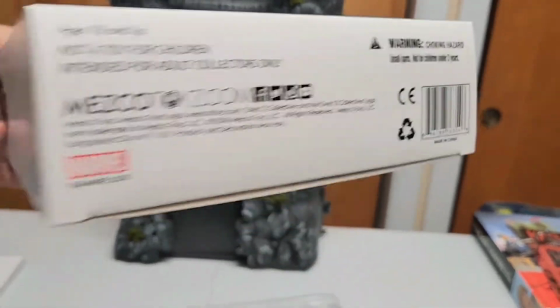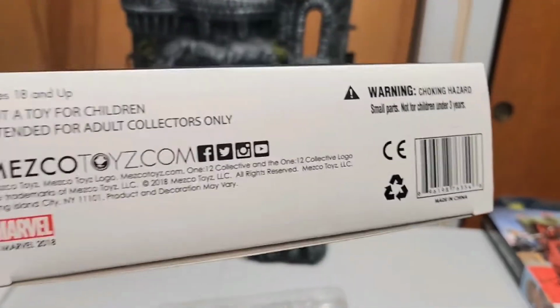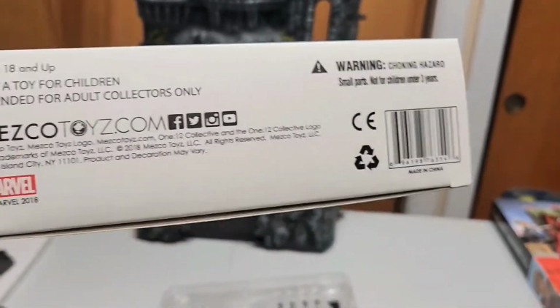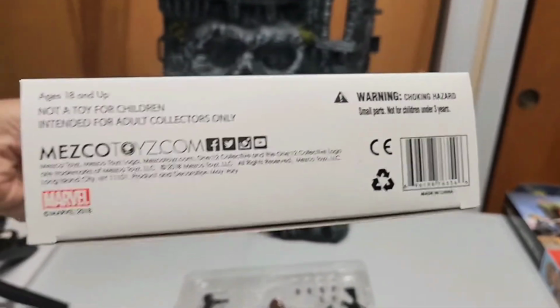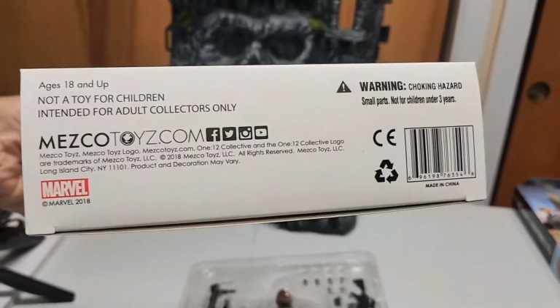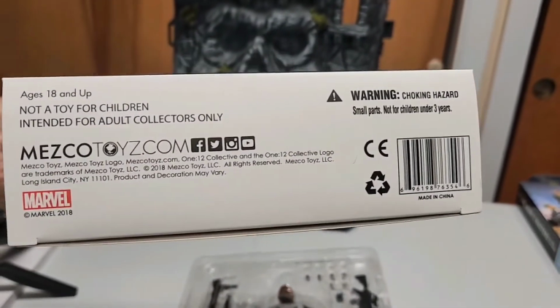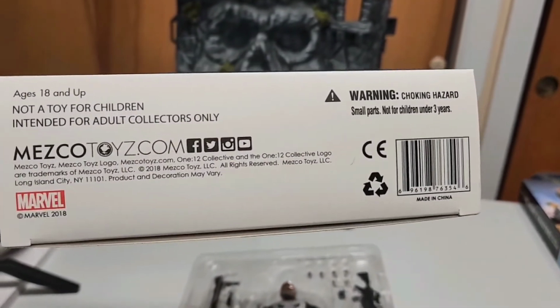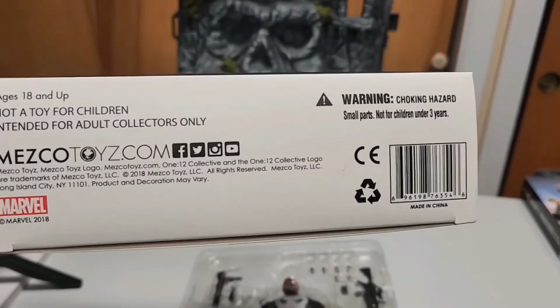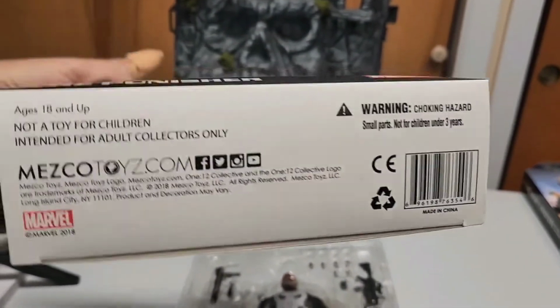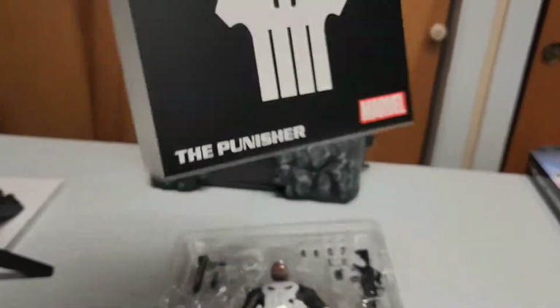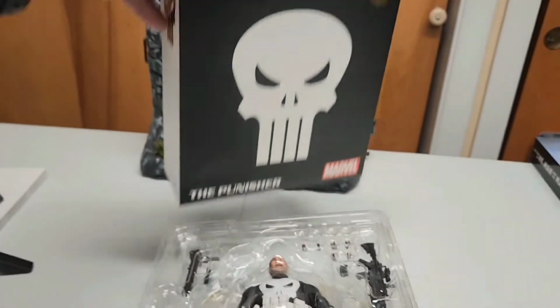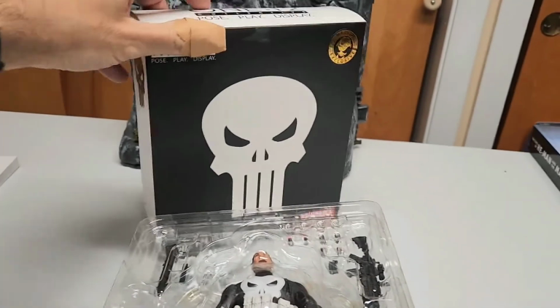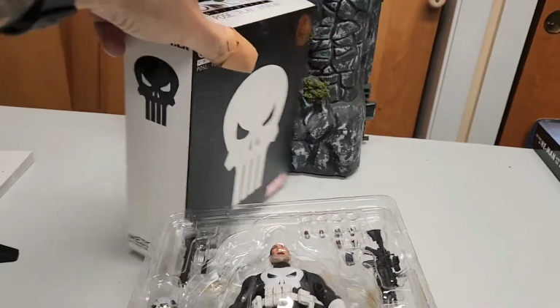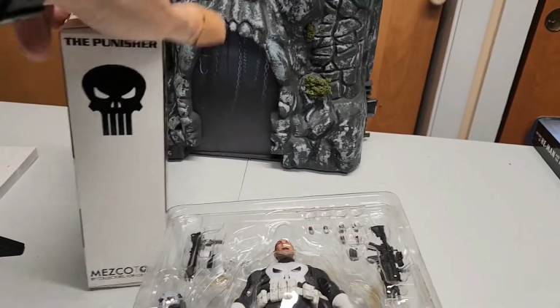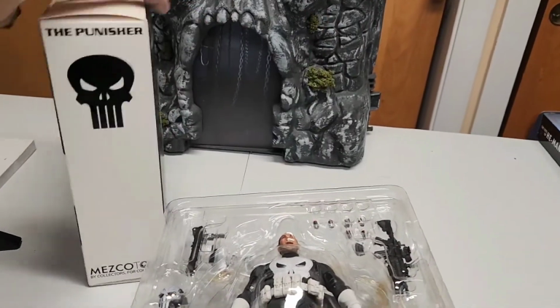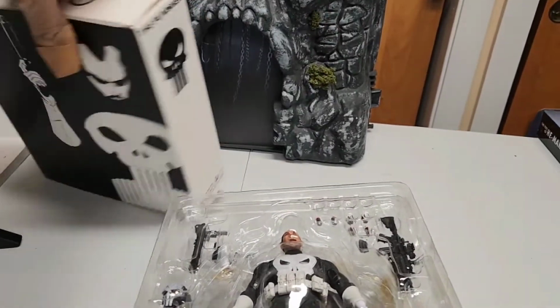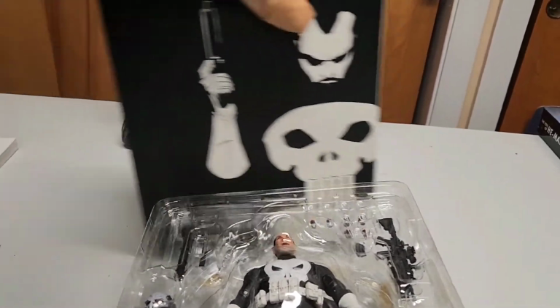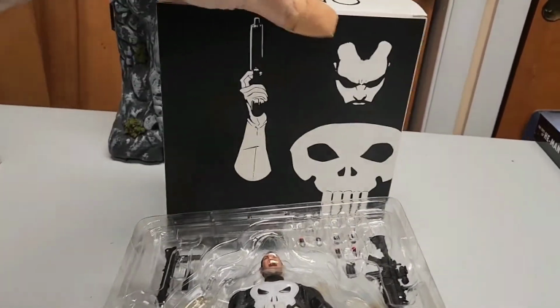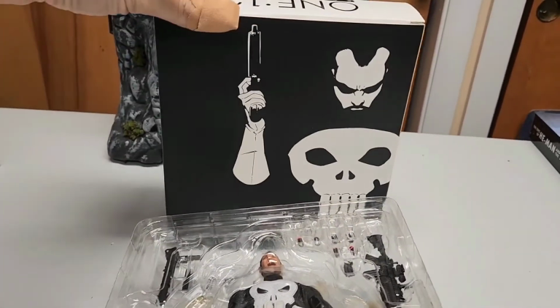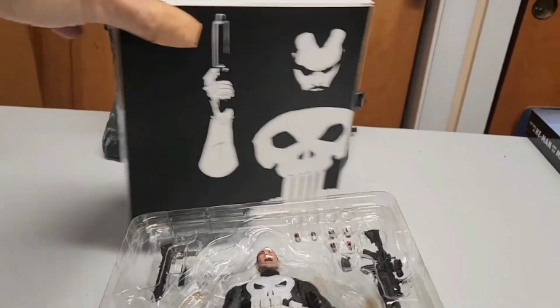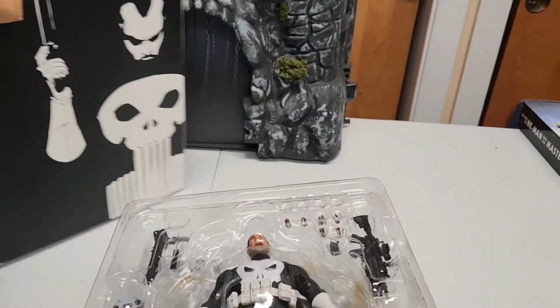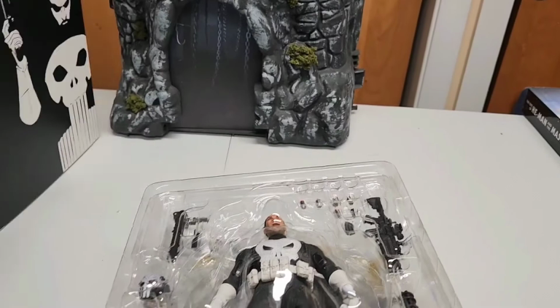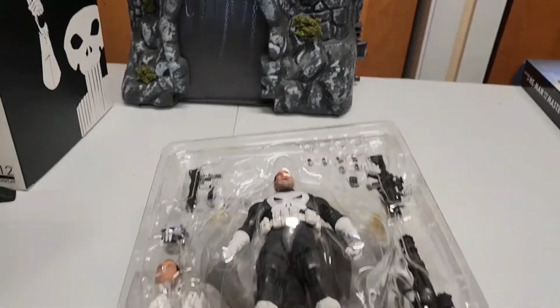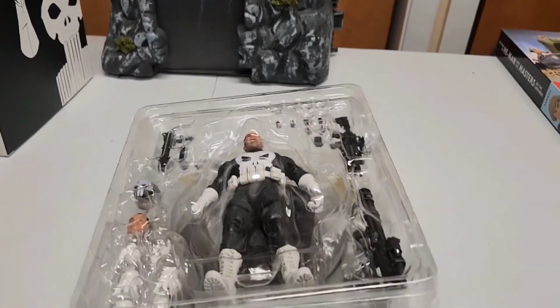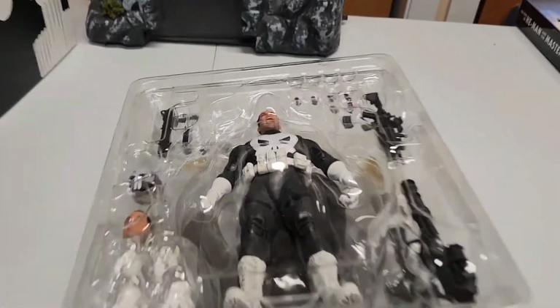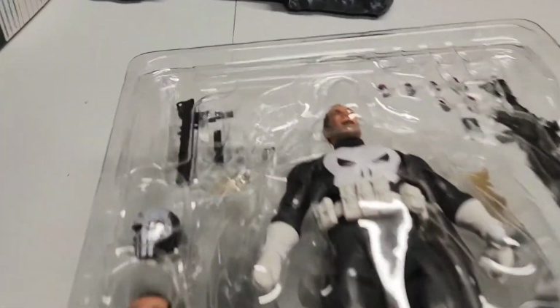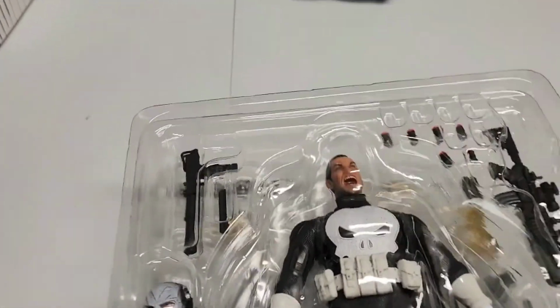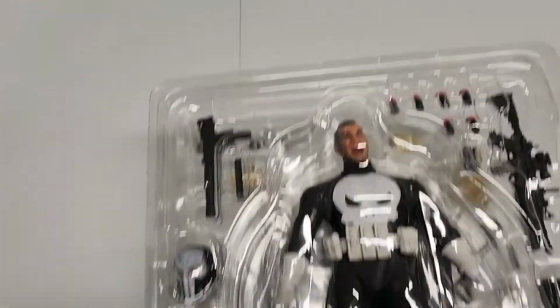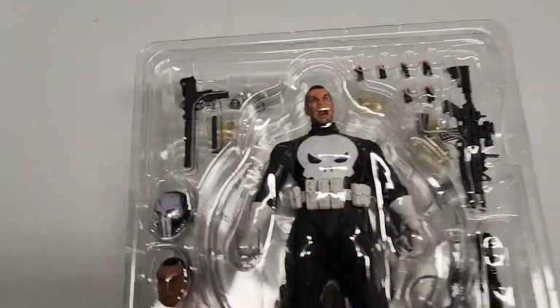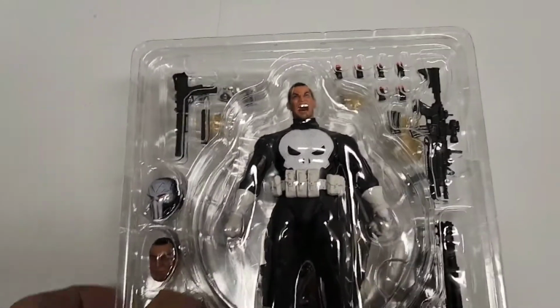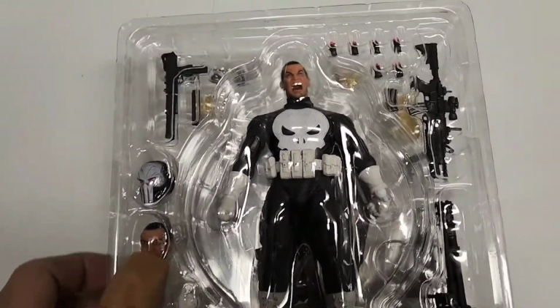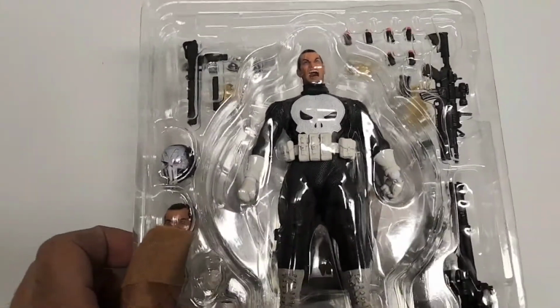The Punisher logo is on the front with info underneath. Clearly it's not a toy for kids, and it's not the cheapest figure in the world. The back has a really cool Punisher graphic. That's a quick overview of the box.